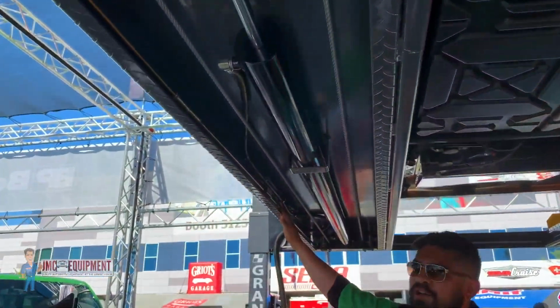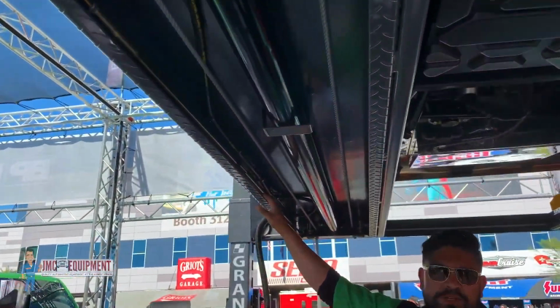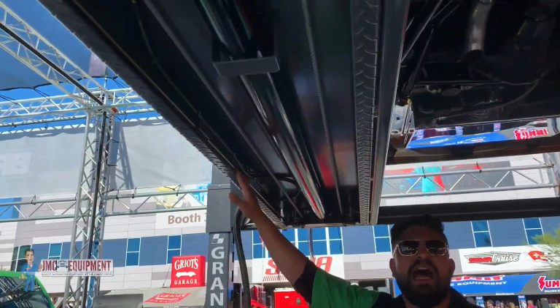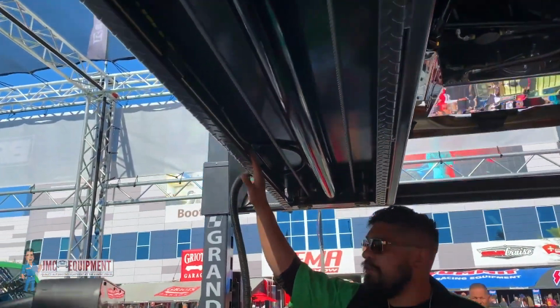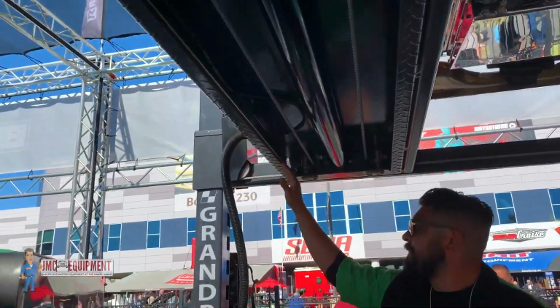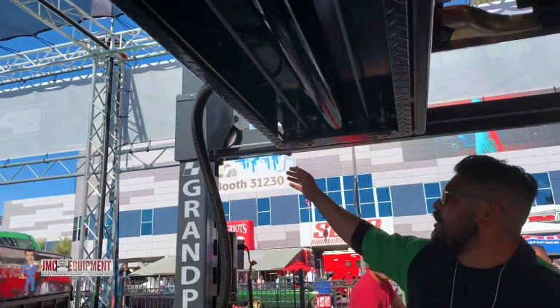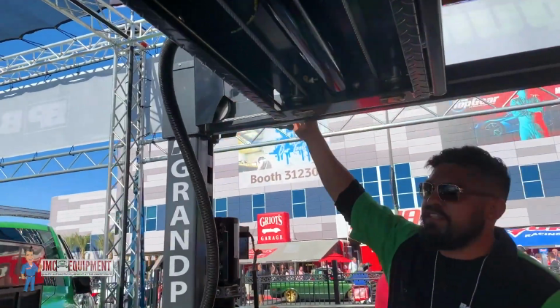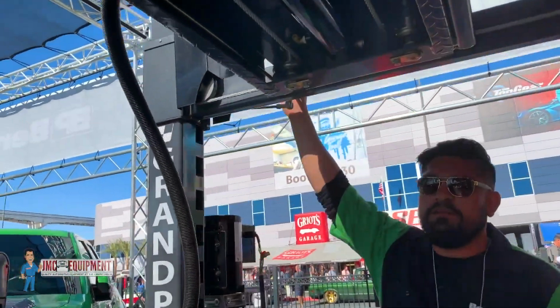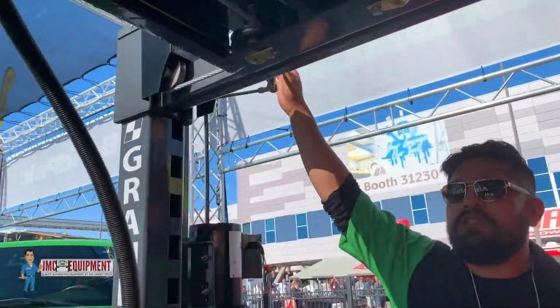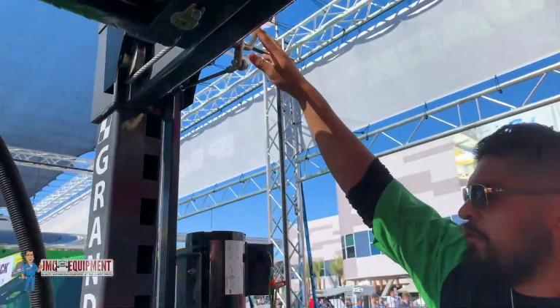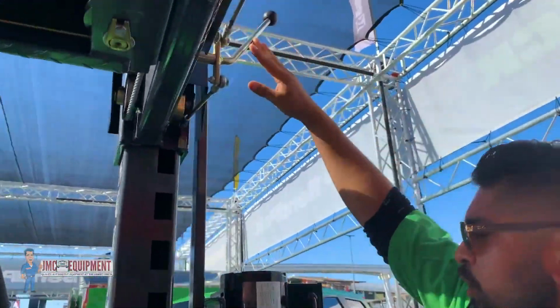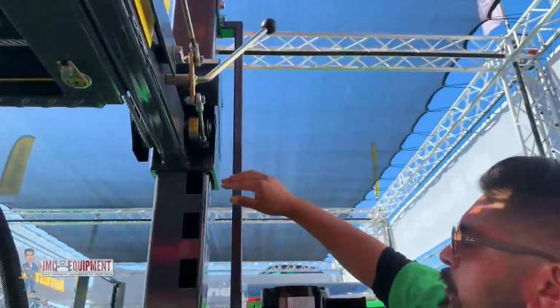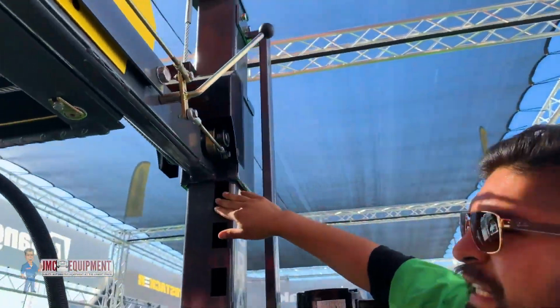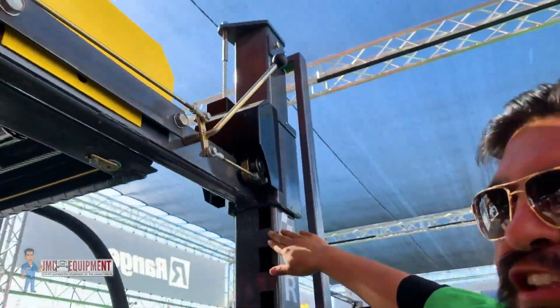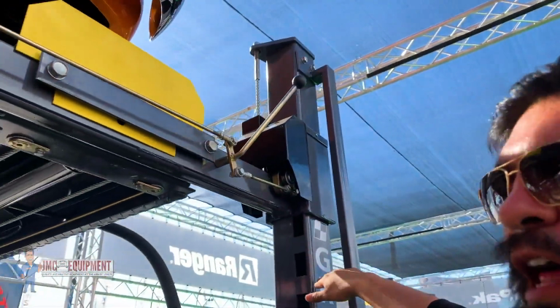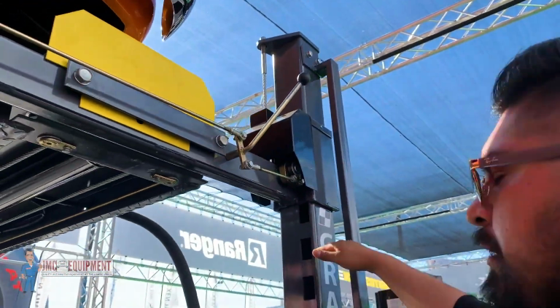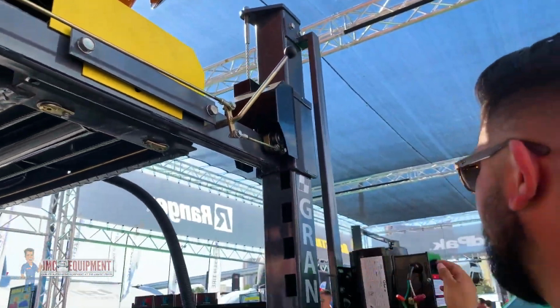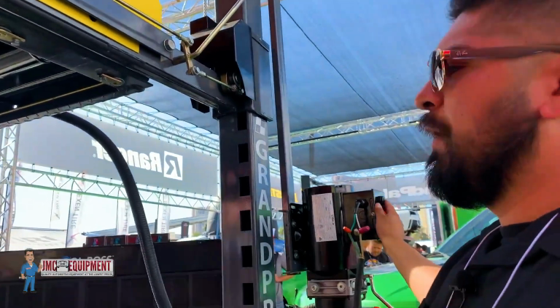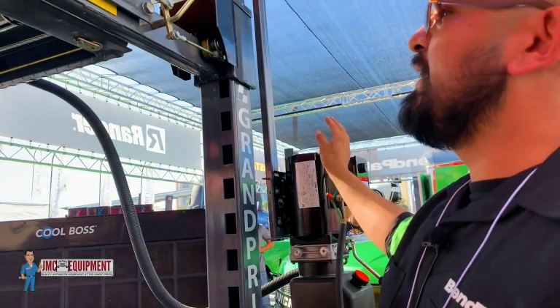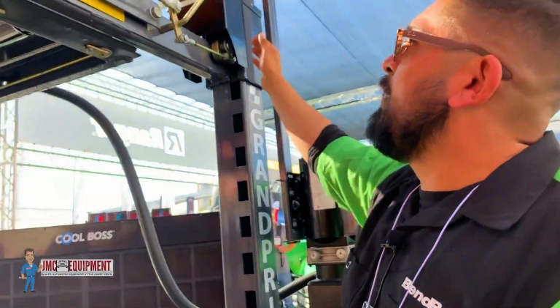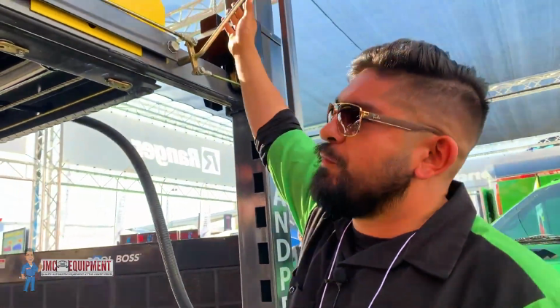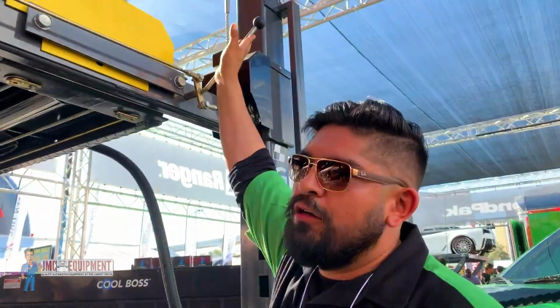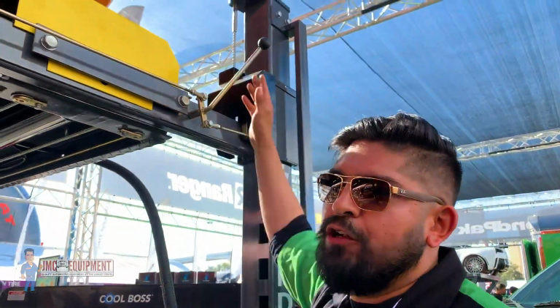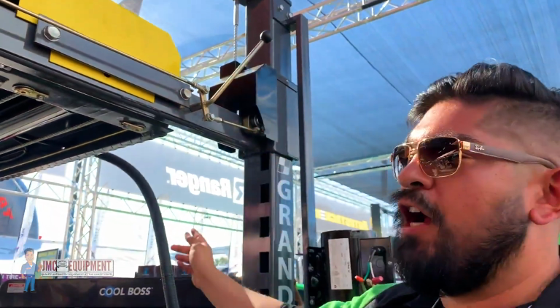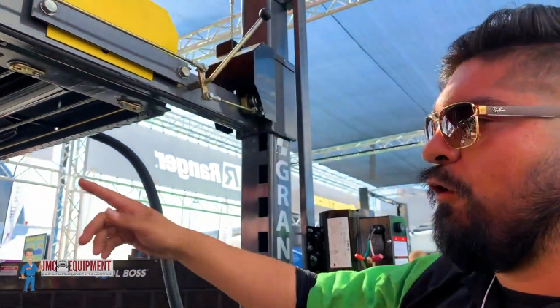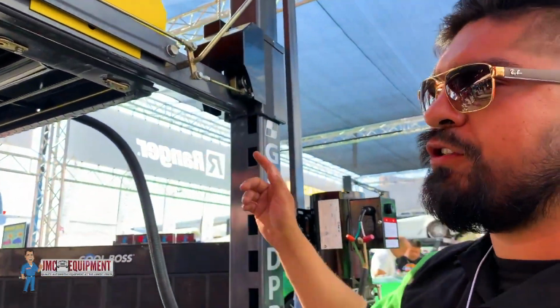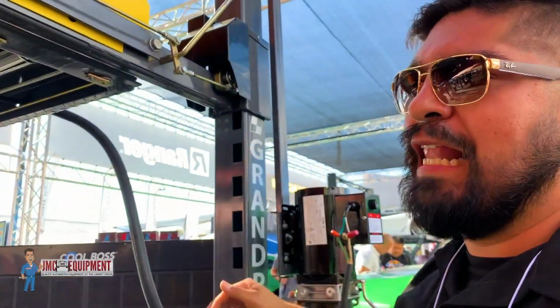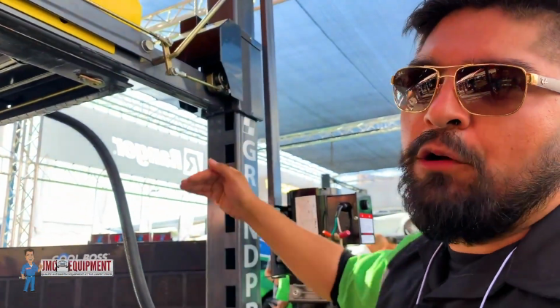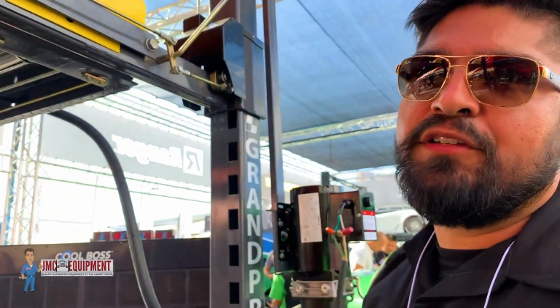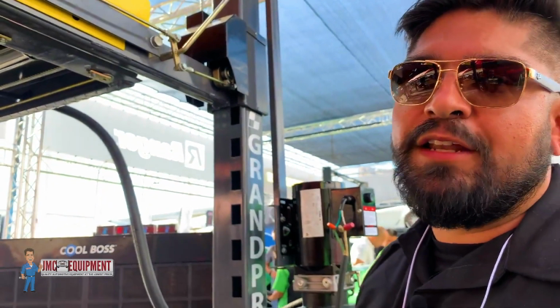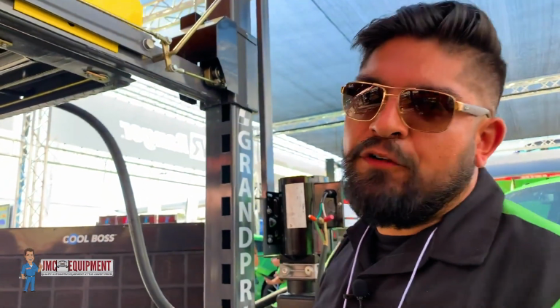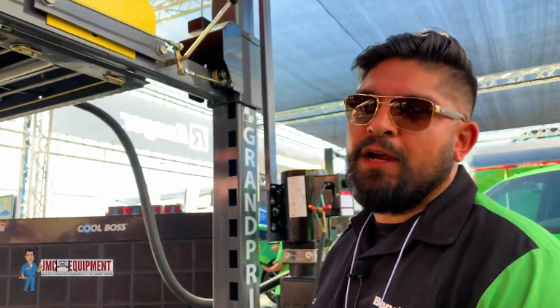When you're ready to release the locks, you'll come over to this lever. Once you've released some tension from the lock ladder and lifted the lift up slightly, you'll be able to pull this bar, releasing all the locks on all four posts, allowing you to lower the lift. No need for an air compressor.